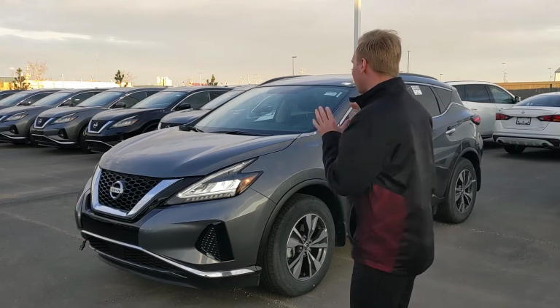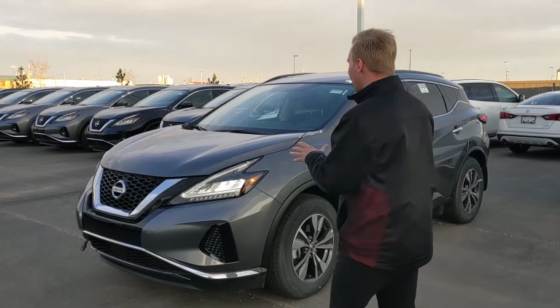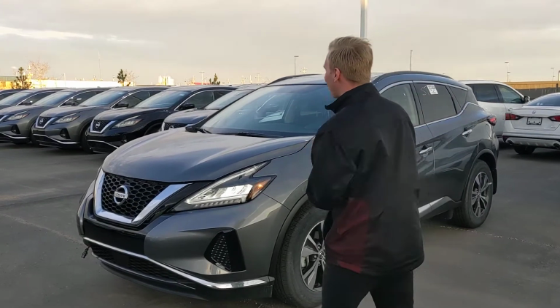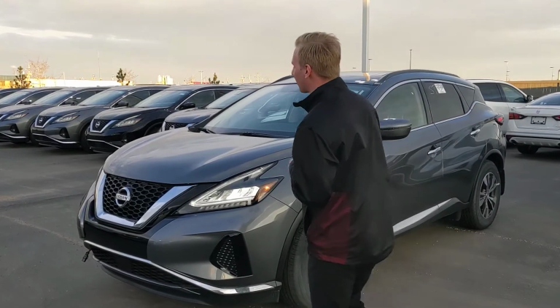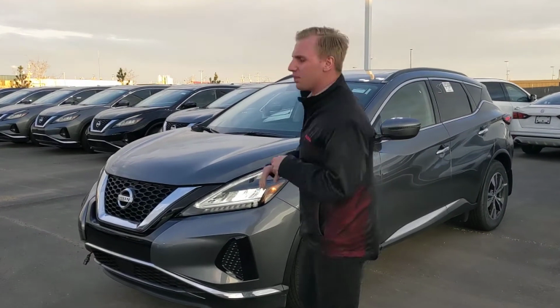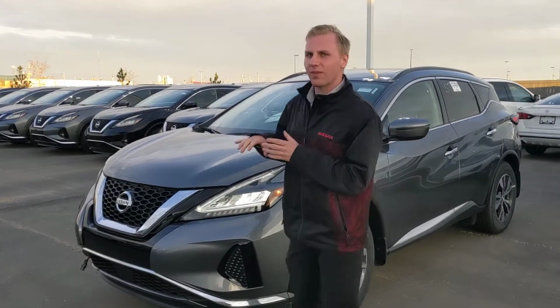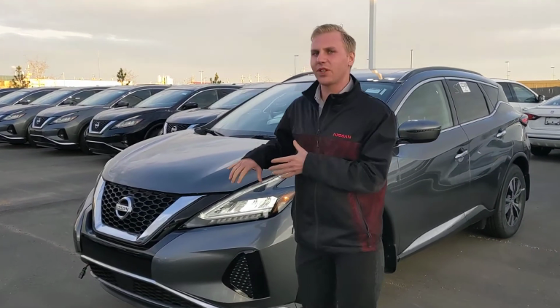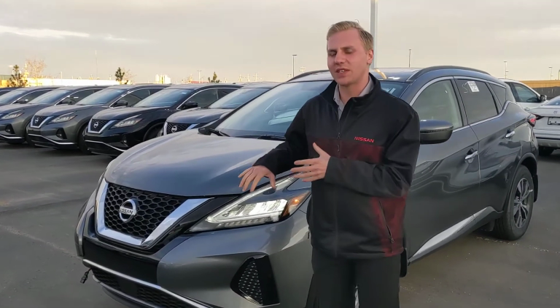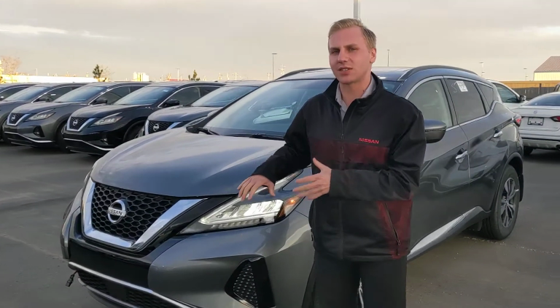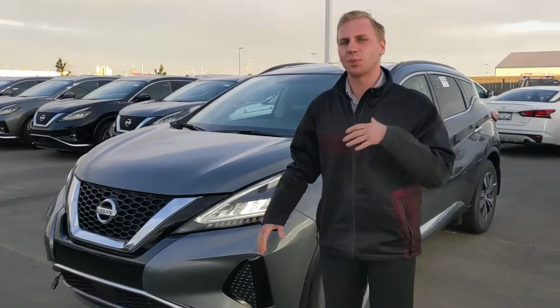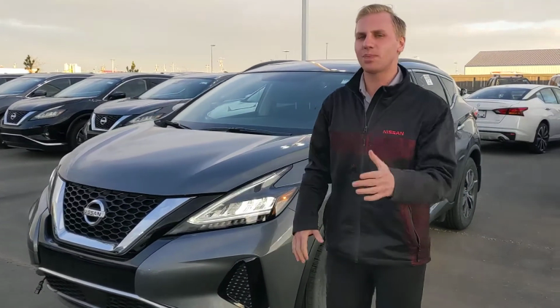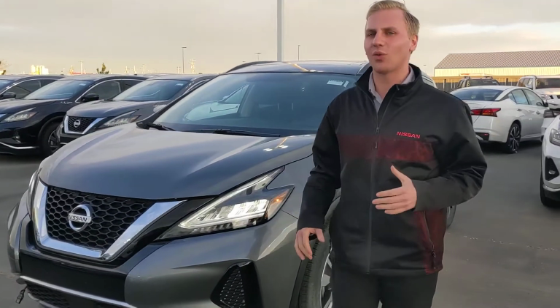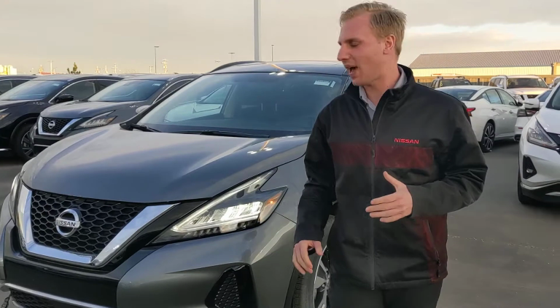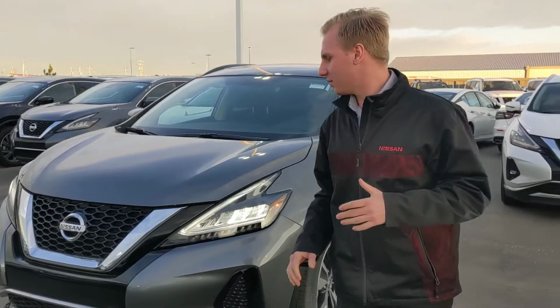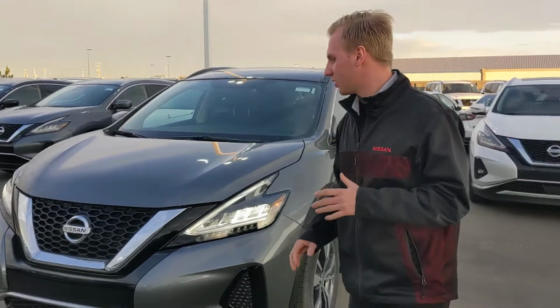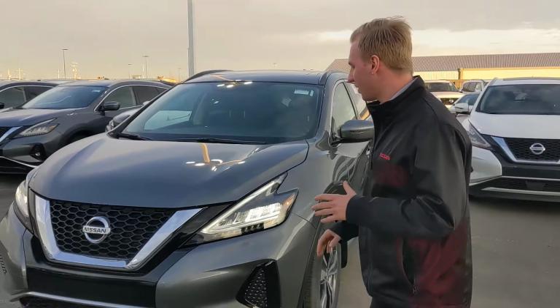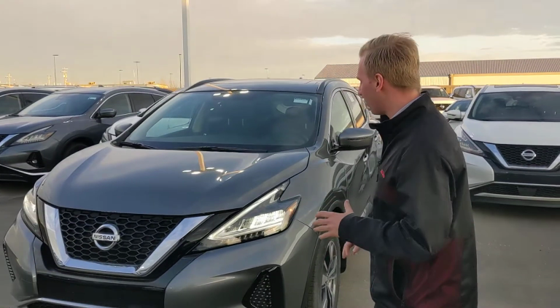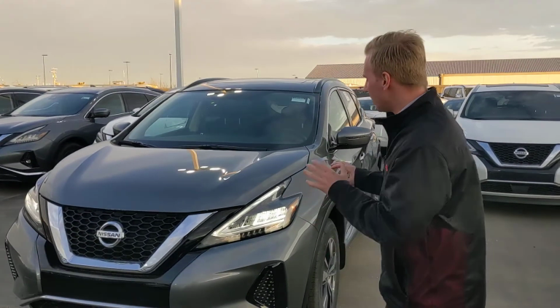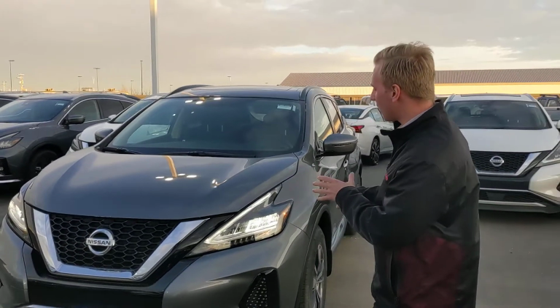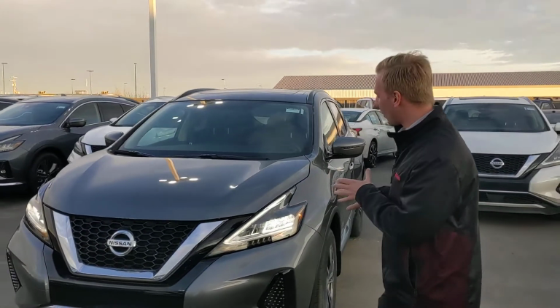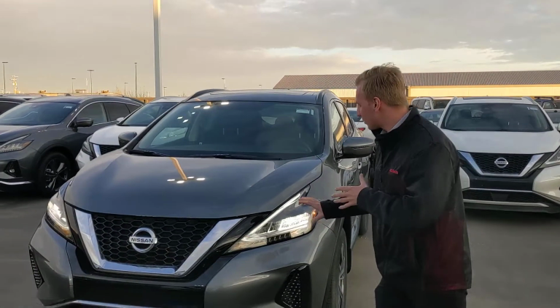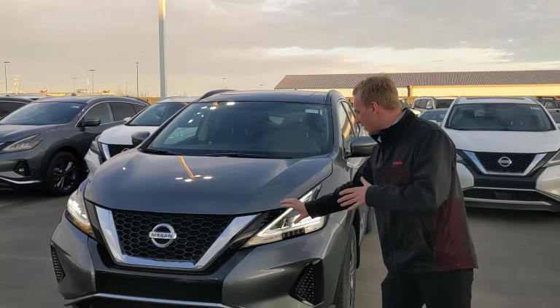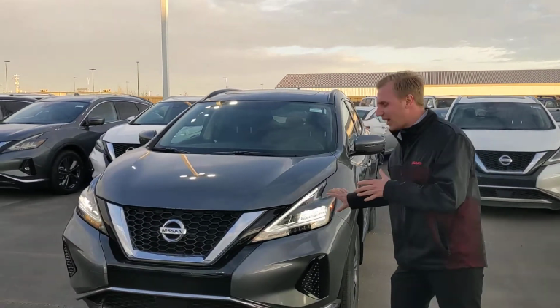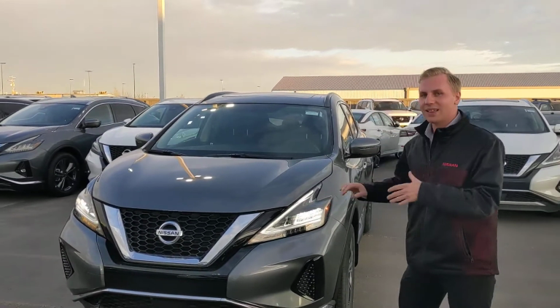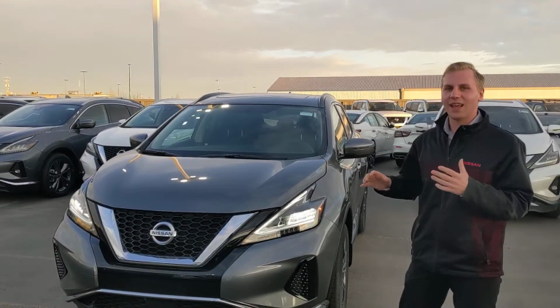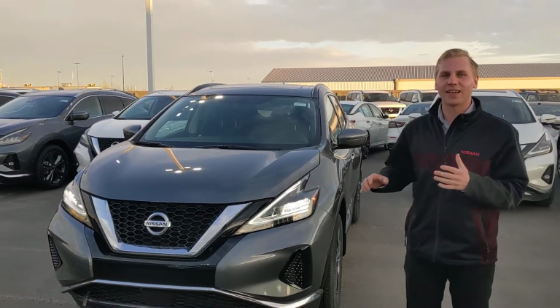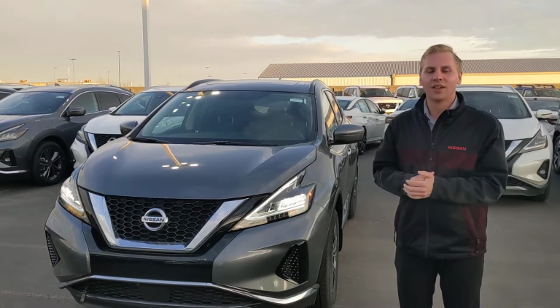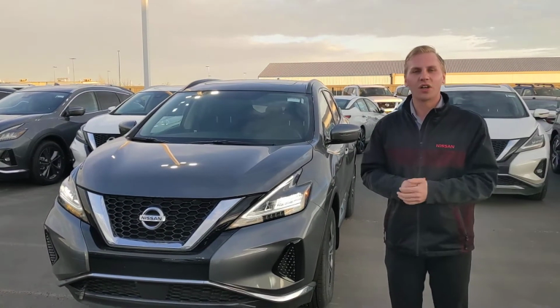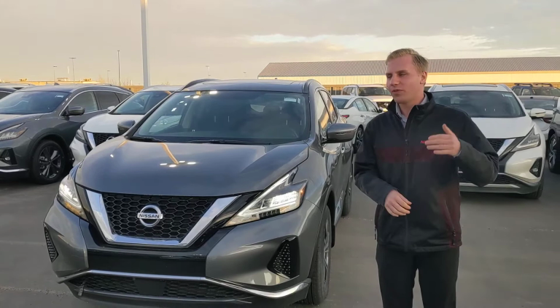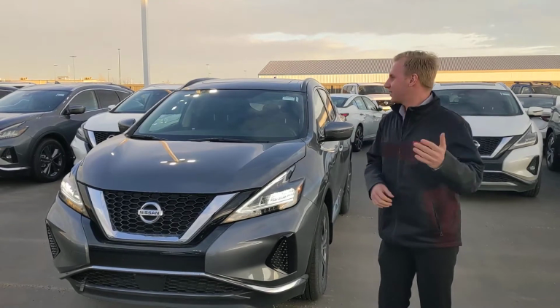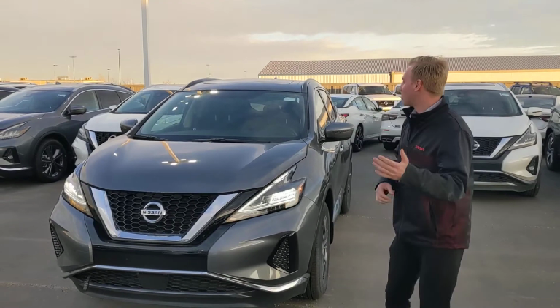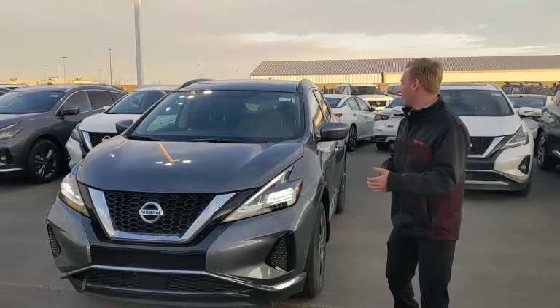Under the hood, it's going to have that 3.5 liter V6, so that's plenty of power for passing and charging on the highway. You see on the front of this one, bright LED headlights — awesome for nighttime driving.